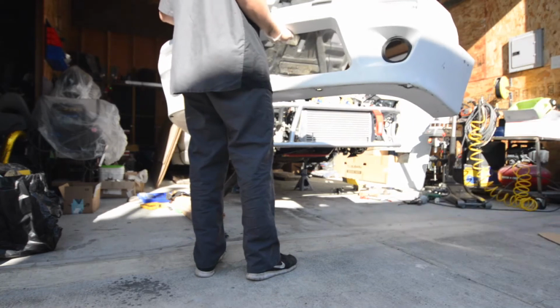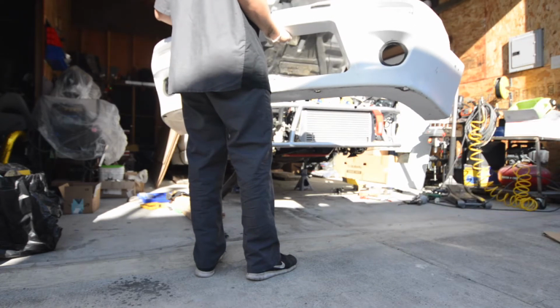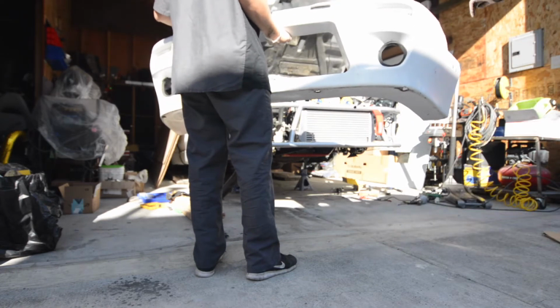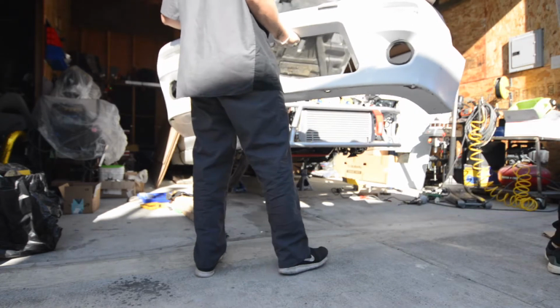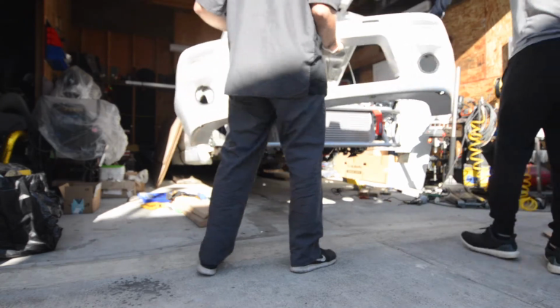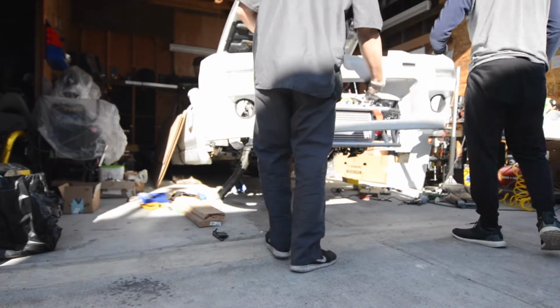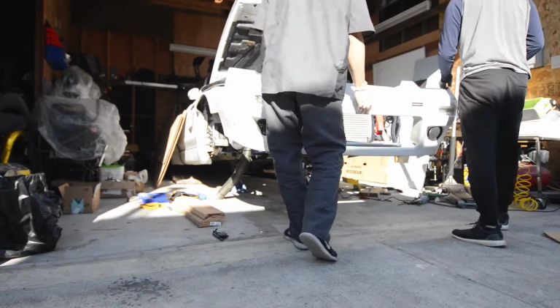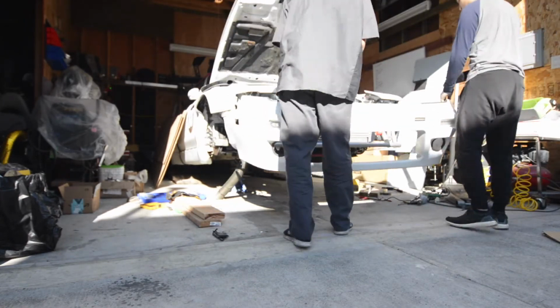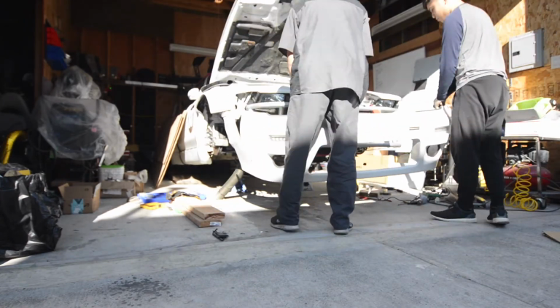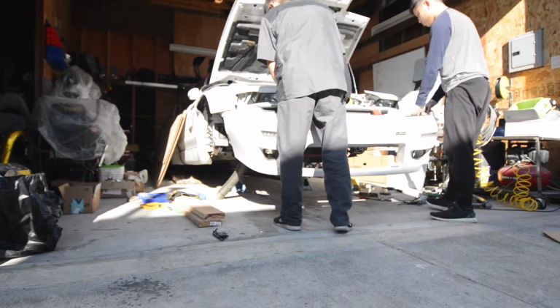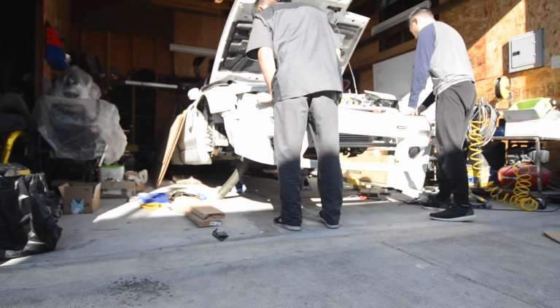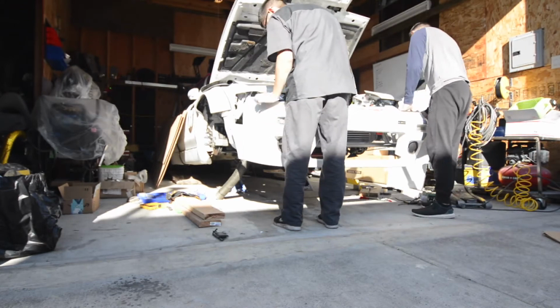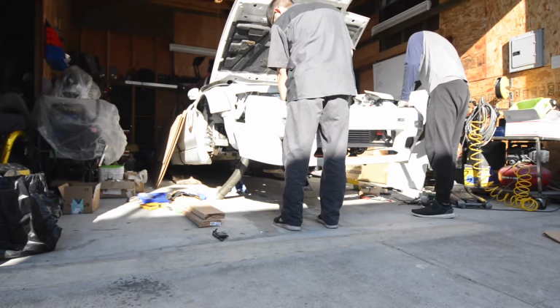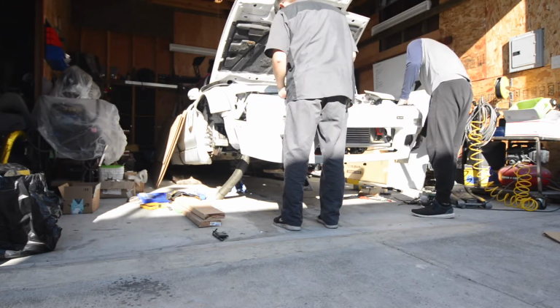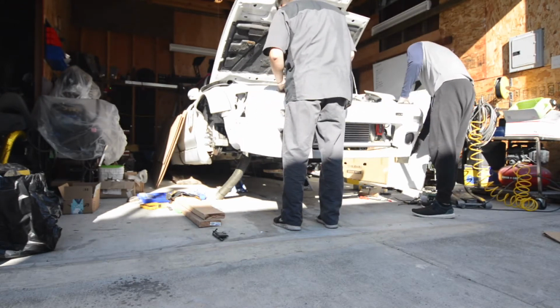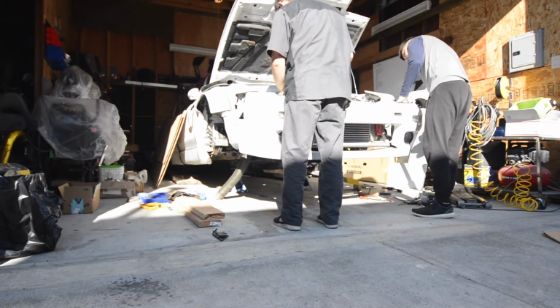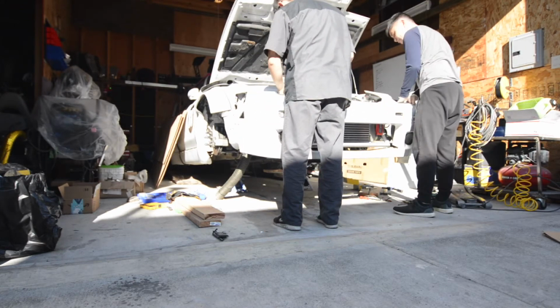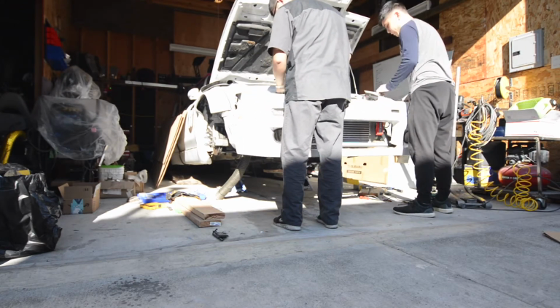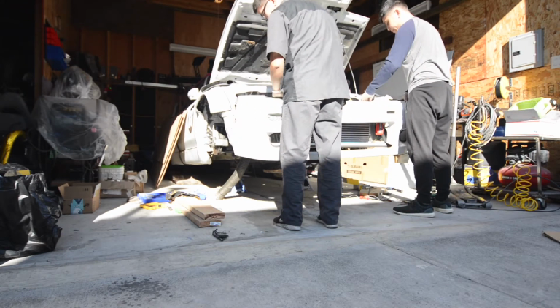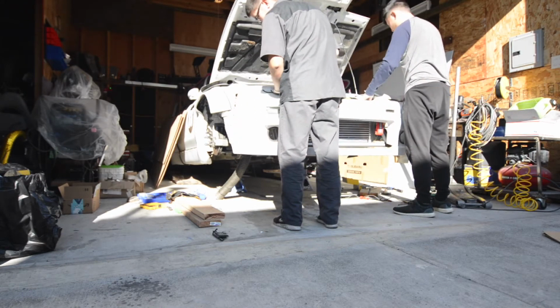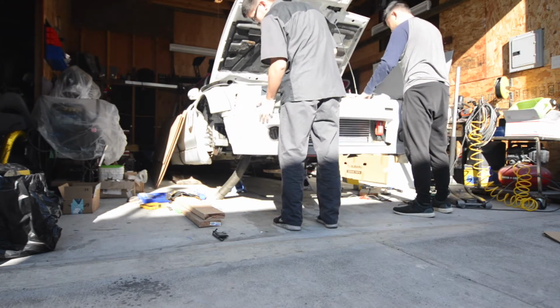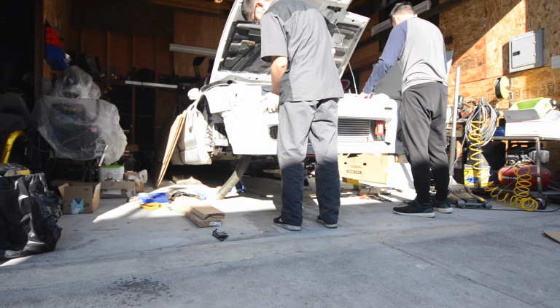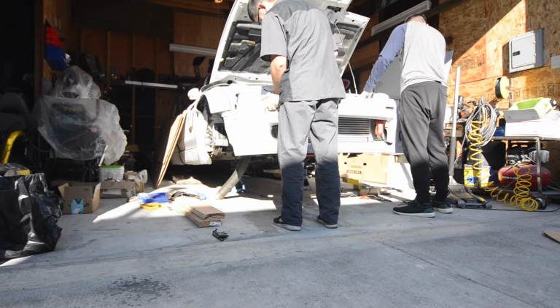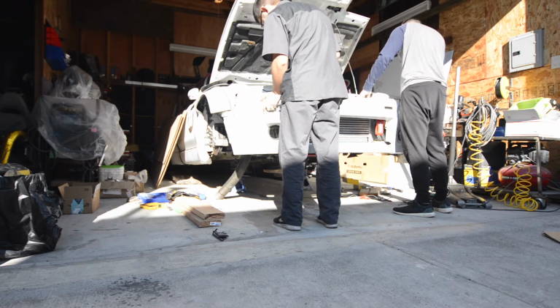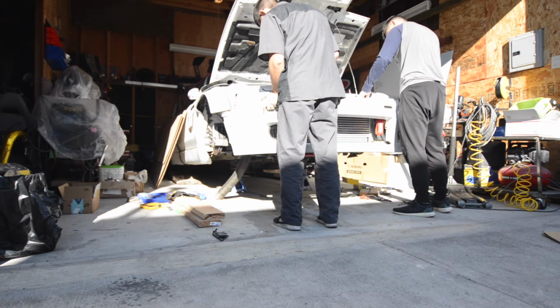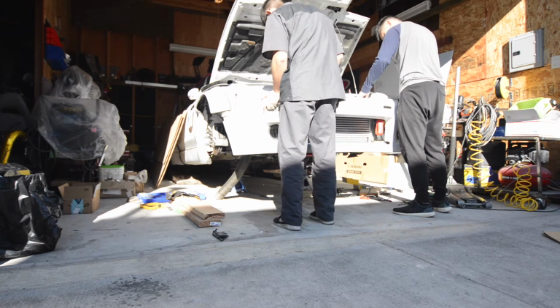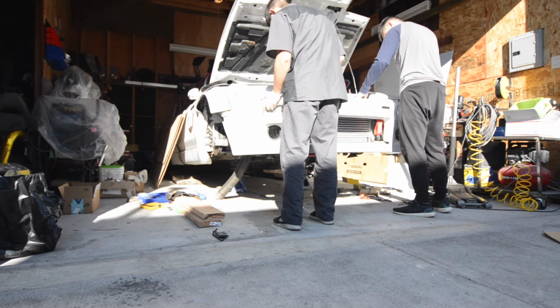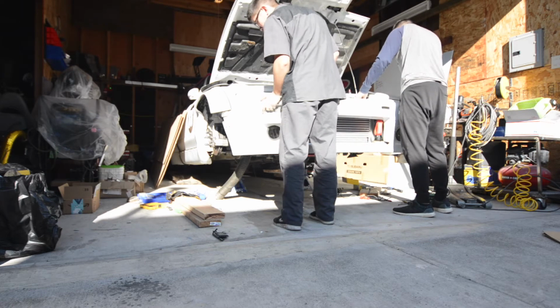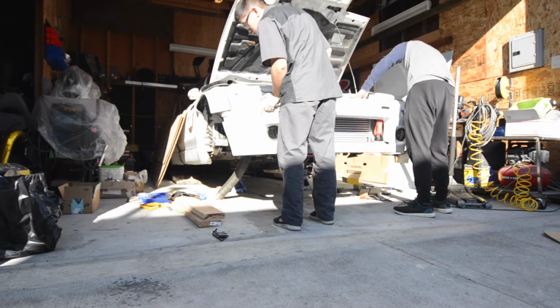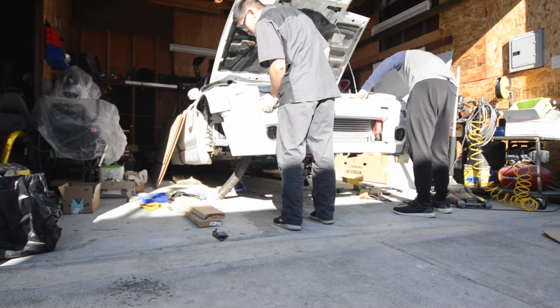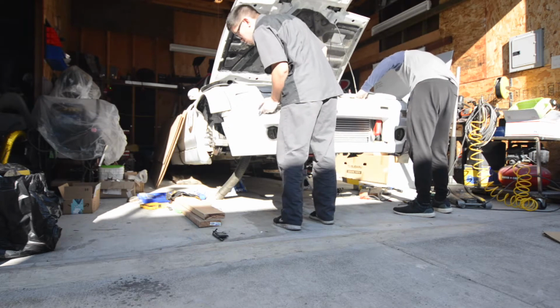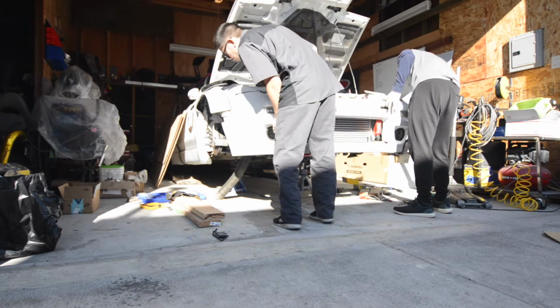There are a bunch of other options you can use. You can use plywood, which is very sturdy but heavy, or carbon fiber, which is super light but expensive. Then you have the medium option, which is what we're using here — Alumilite.